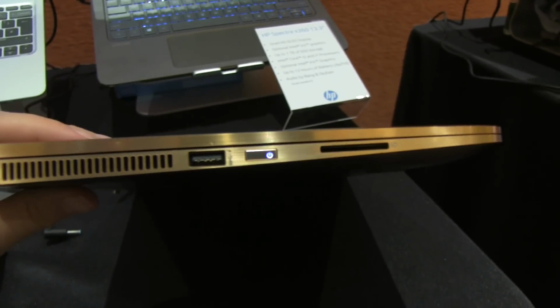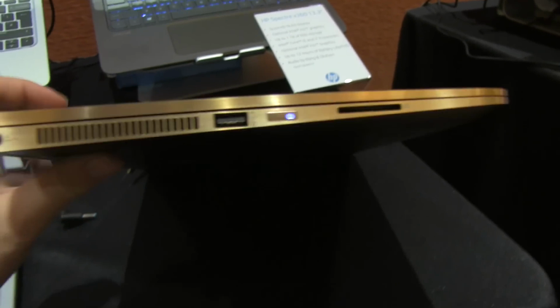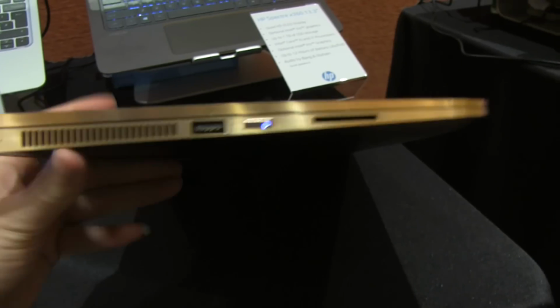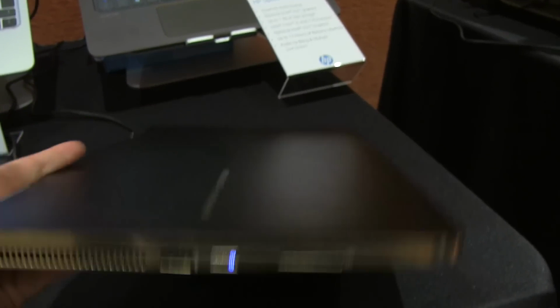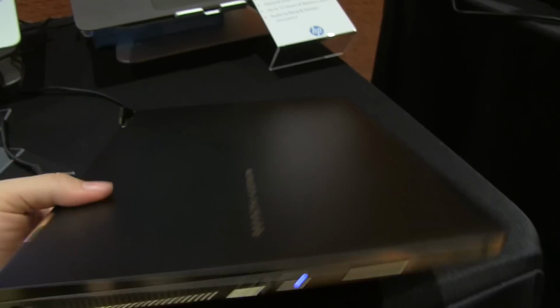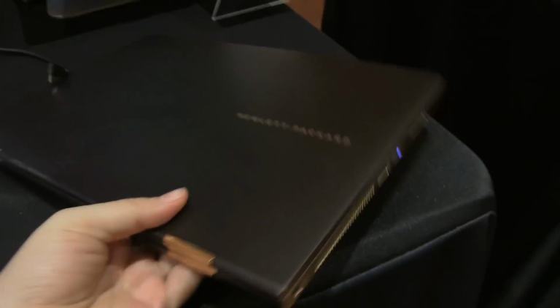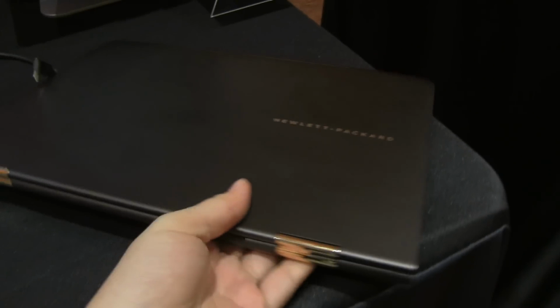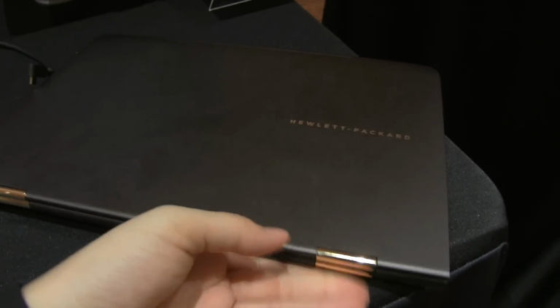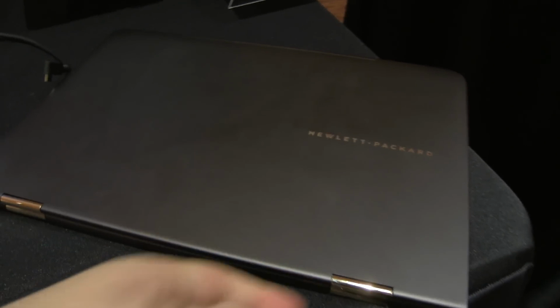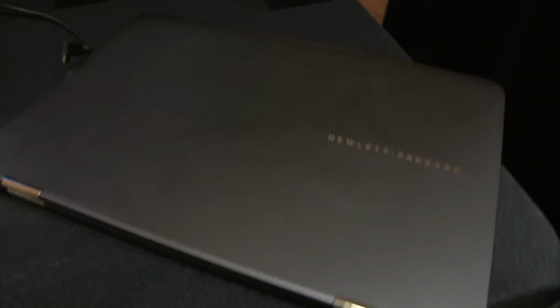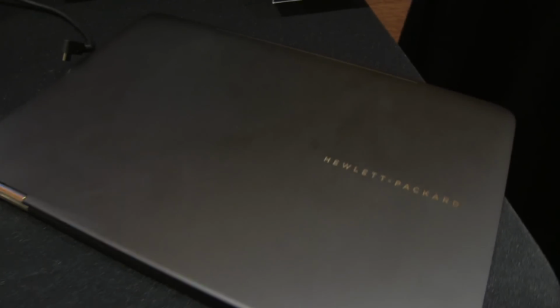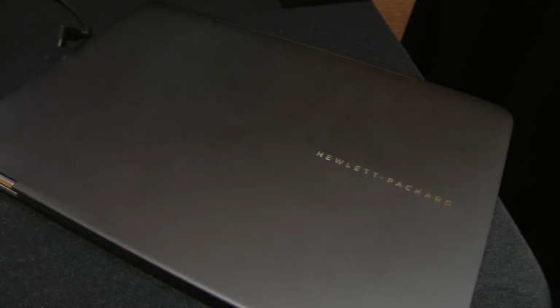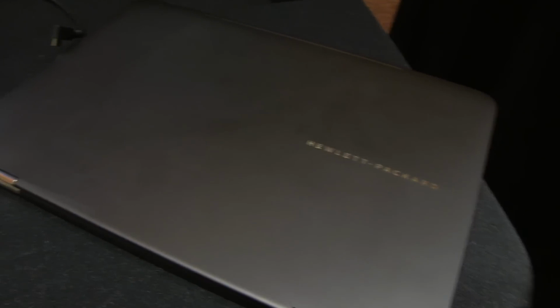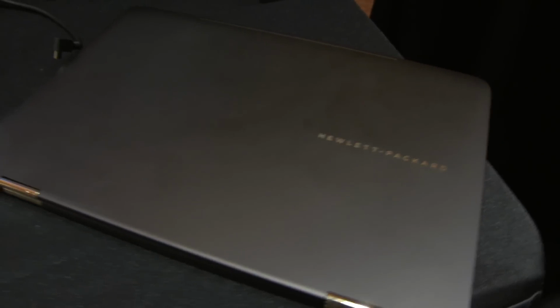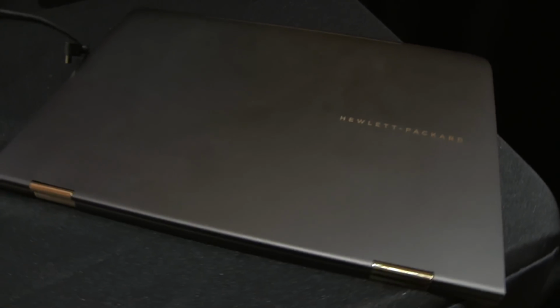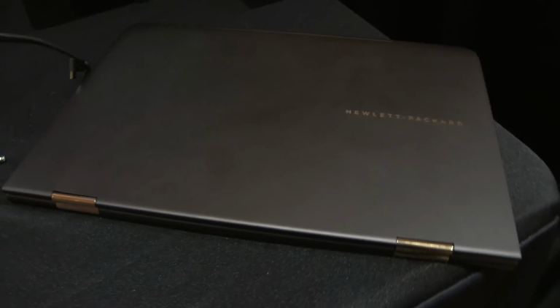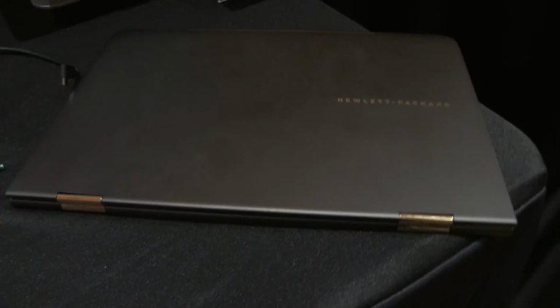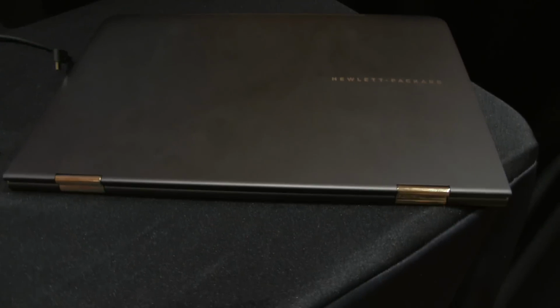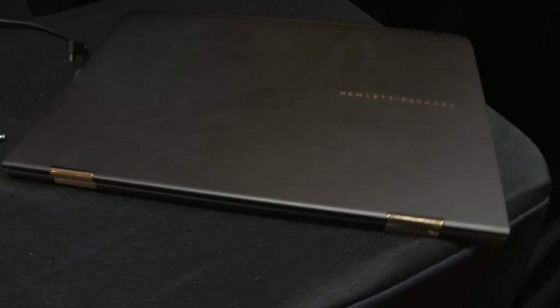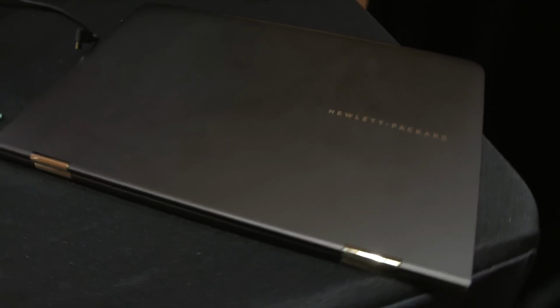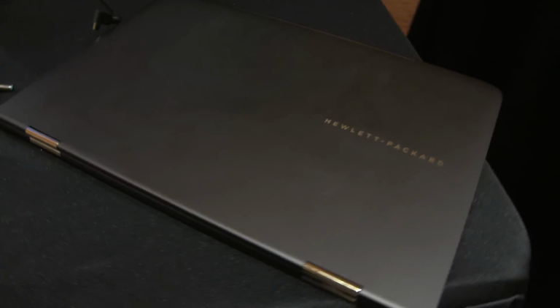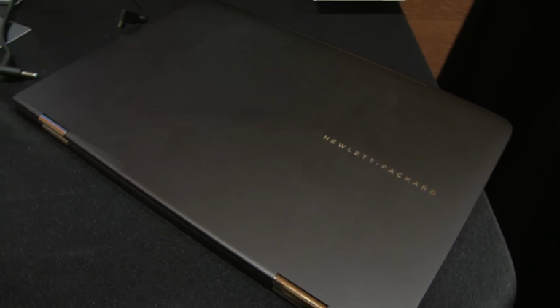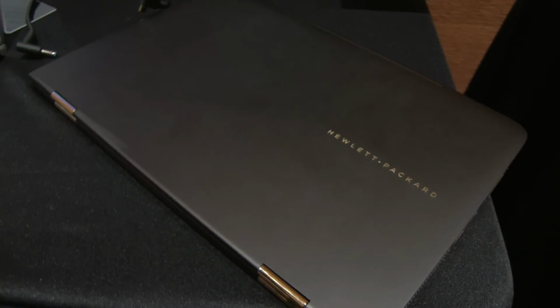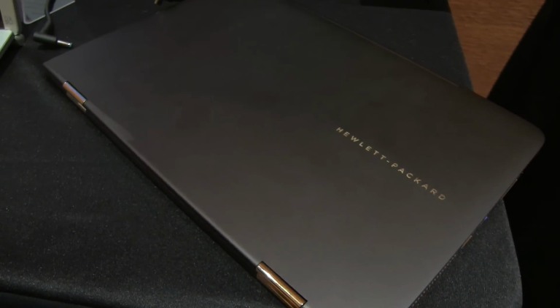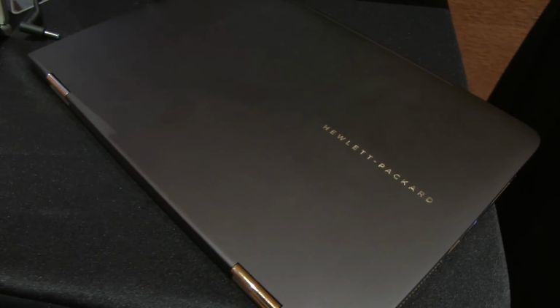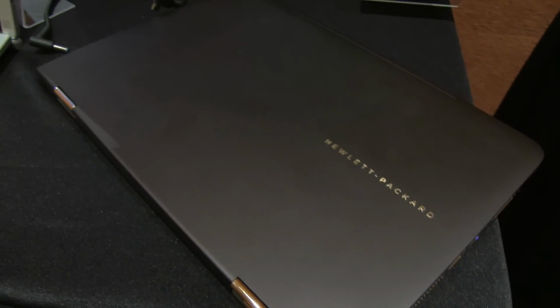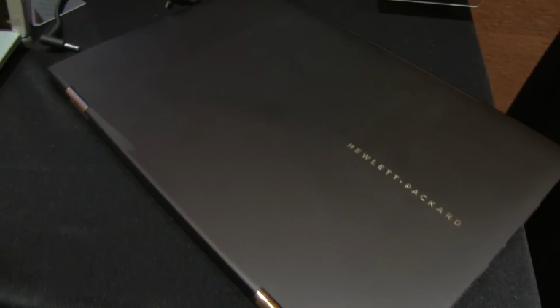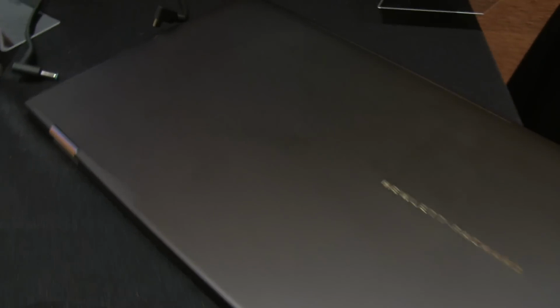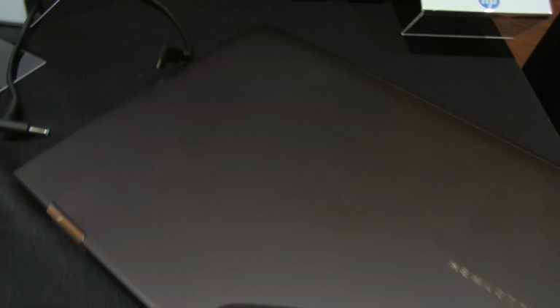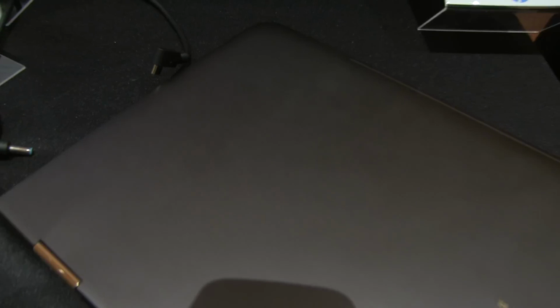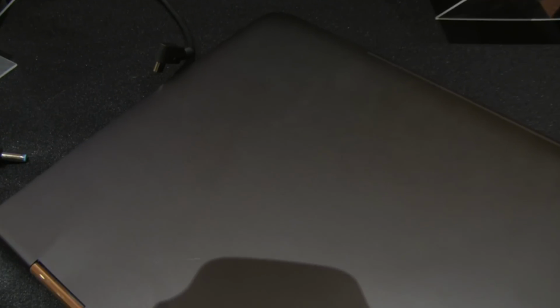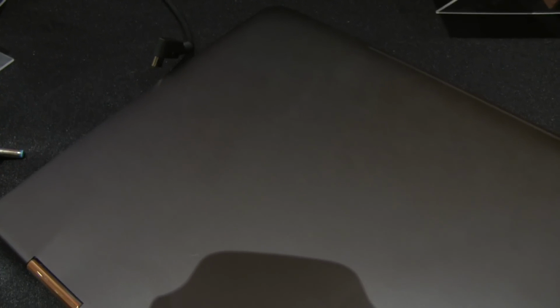So this has just been a quick look at the Spectre X360 13.3 inch notebook with an HD OLED display and the option for Iris graphics now.